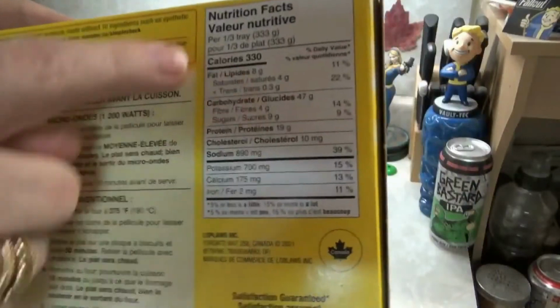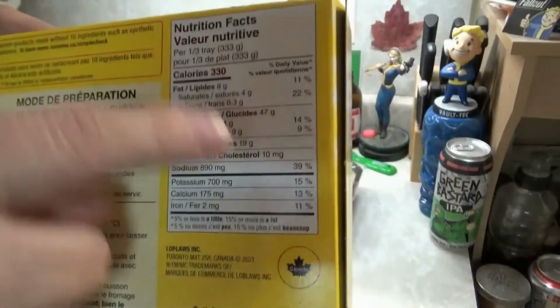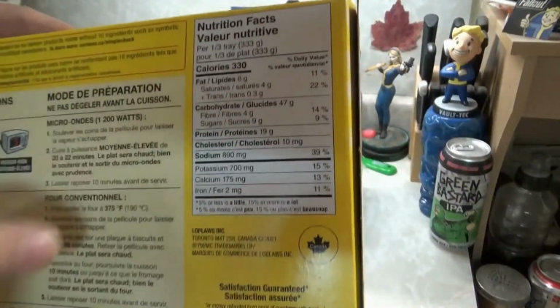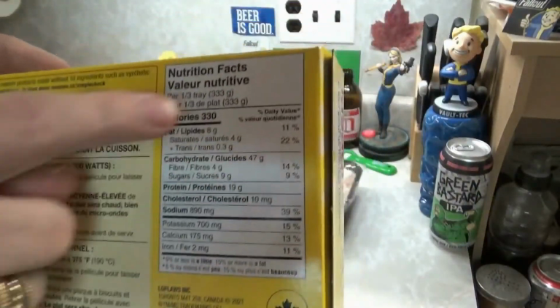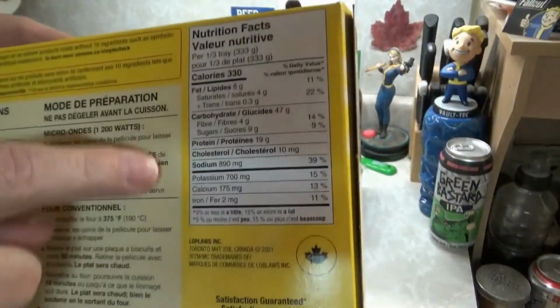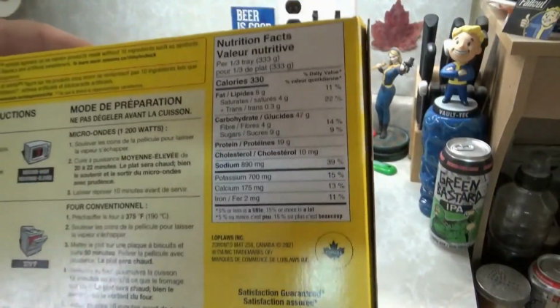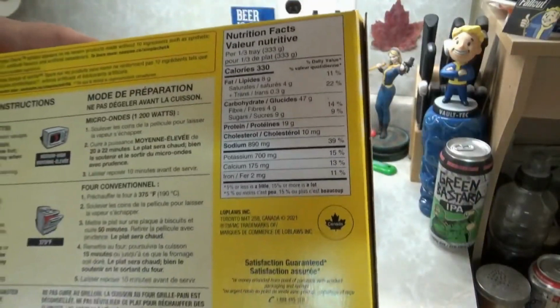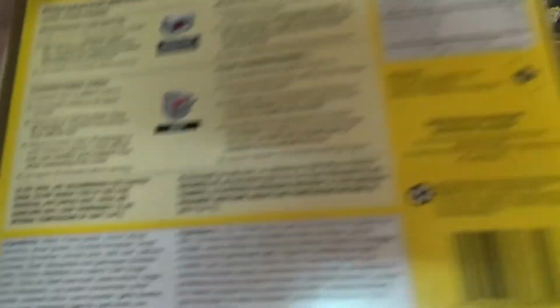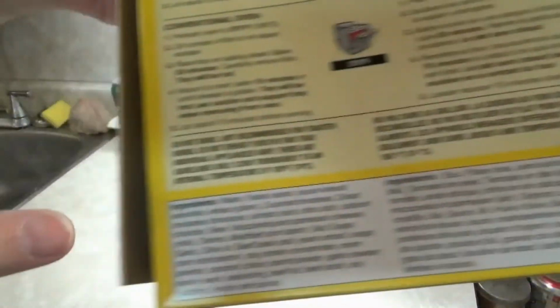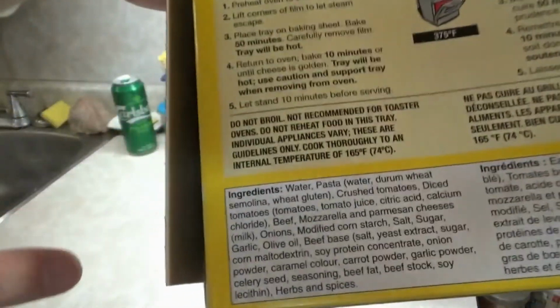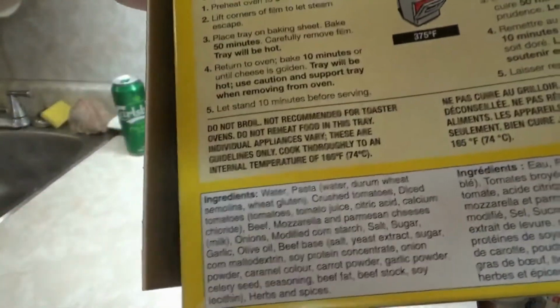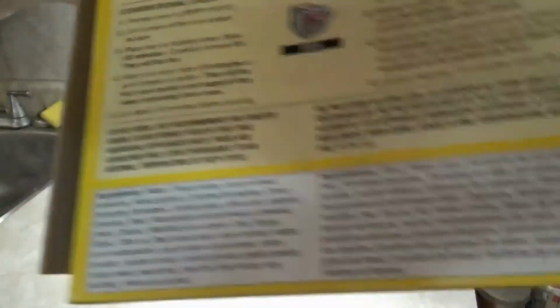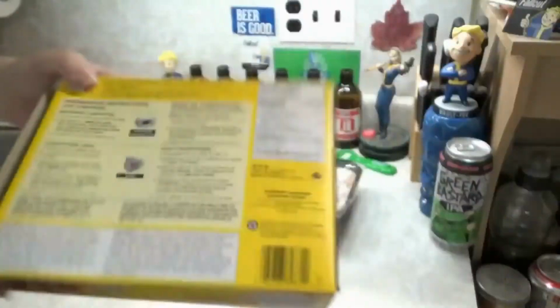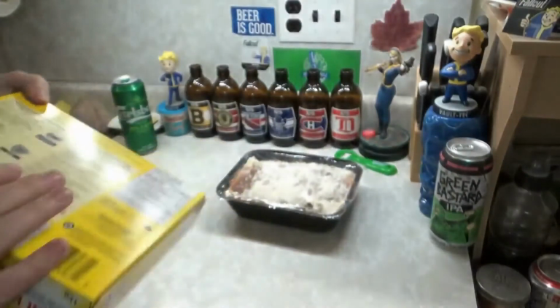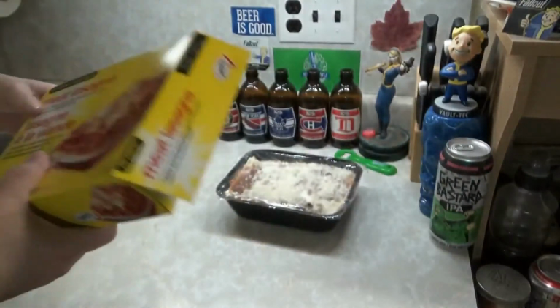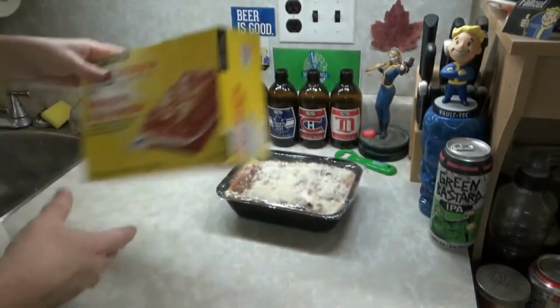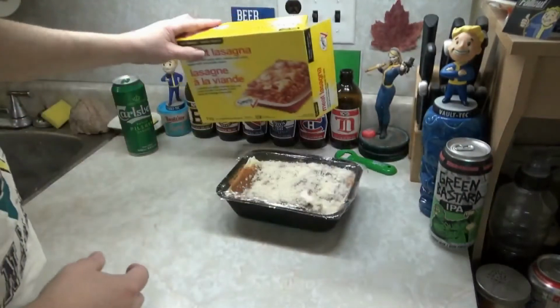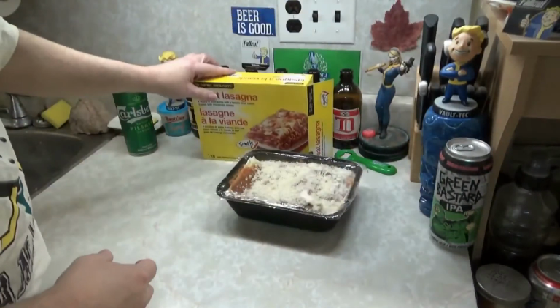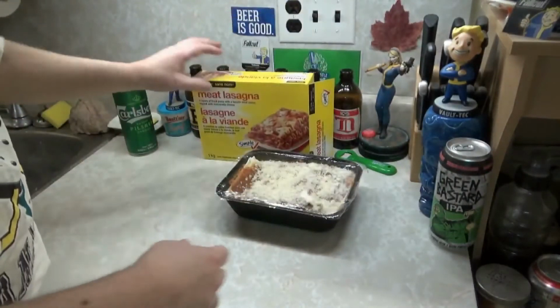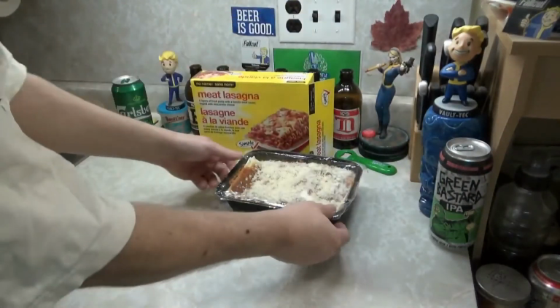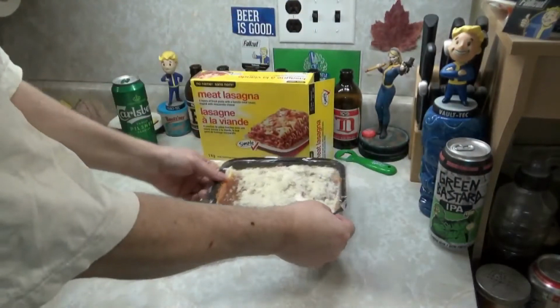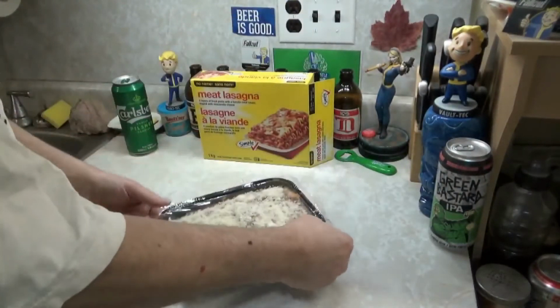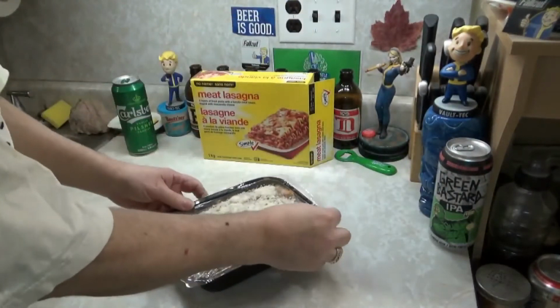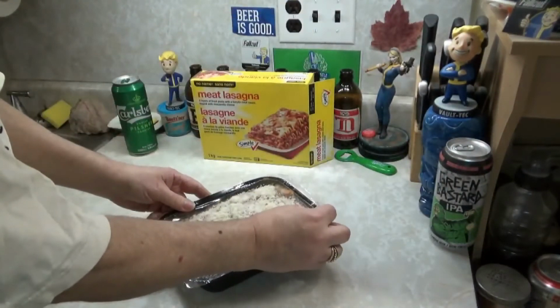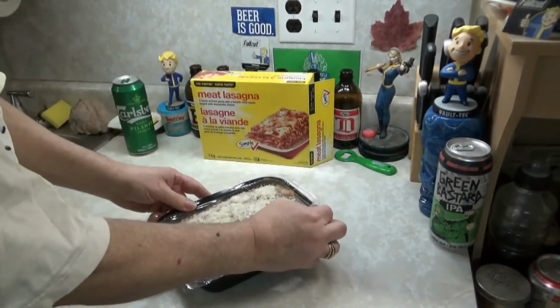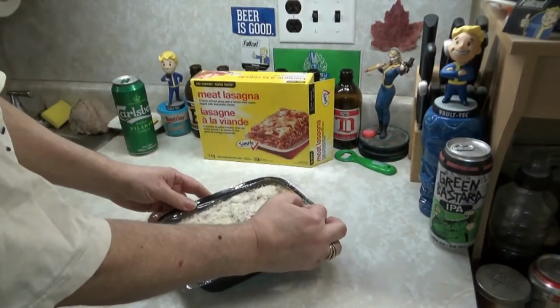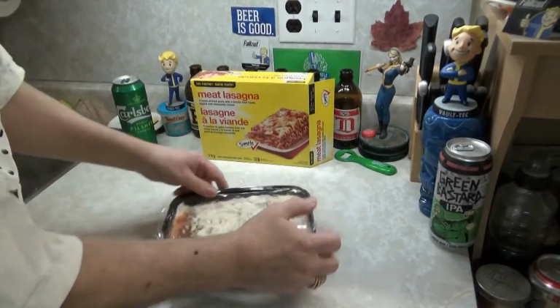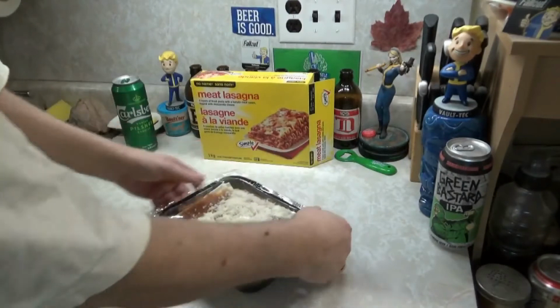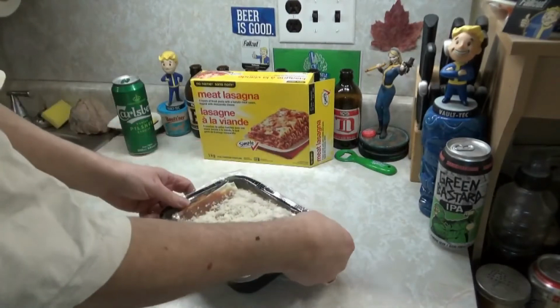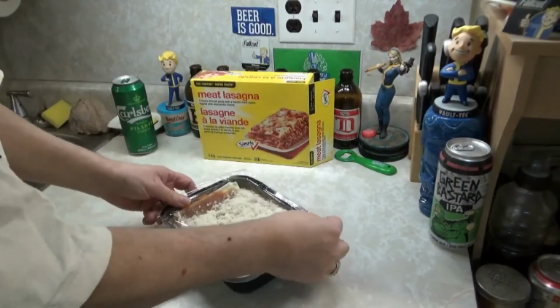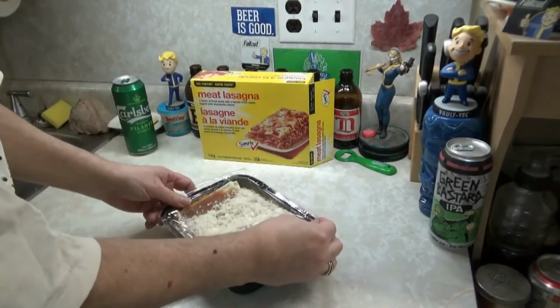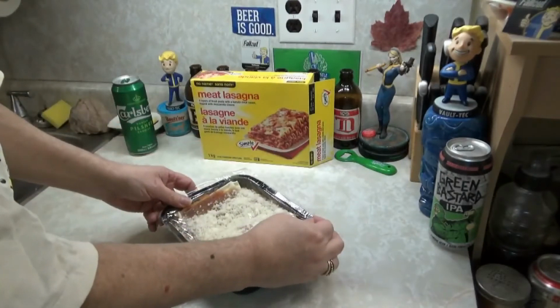Nutritional value, ingredients — read the fucking words. I don't care. So we're going to lift the corners. Boom. The oven is heated to 375 Fahrenheit.